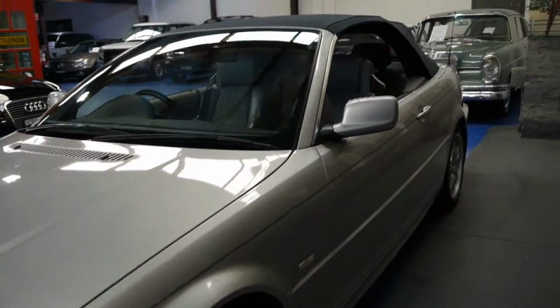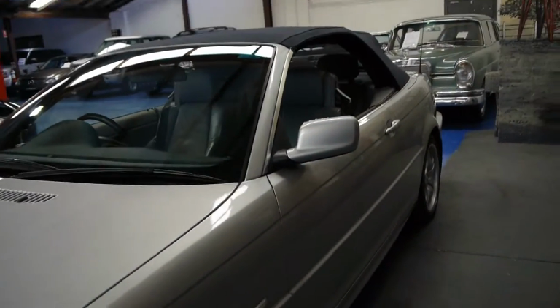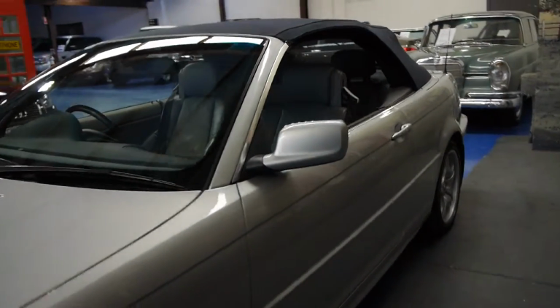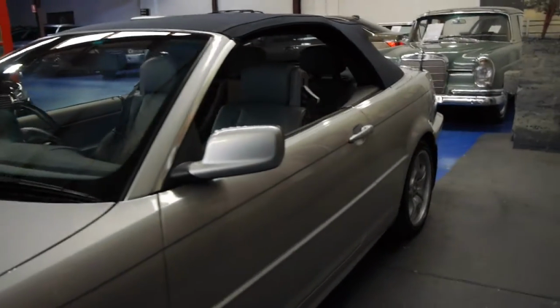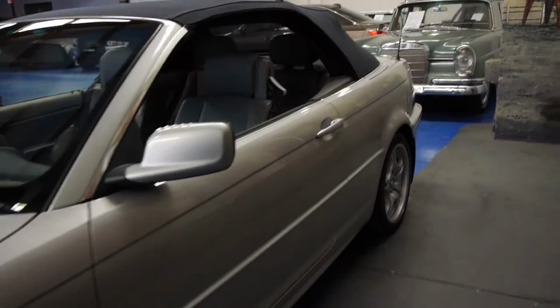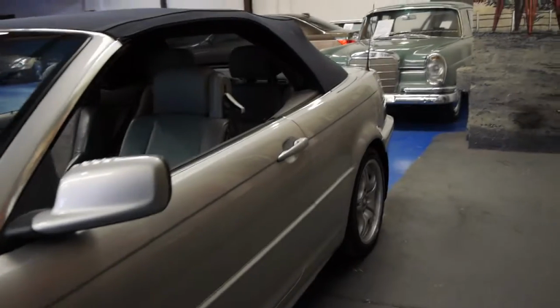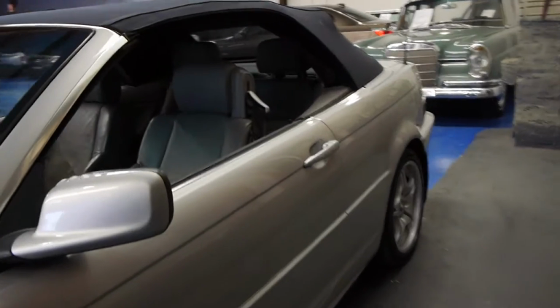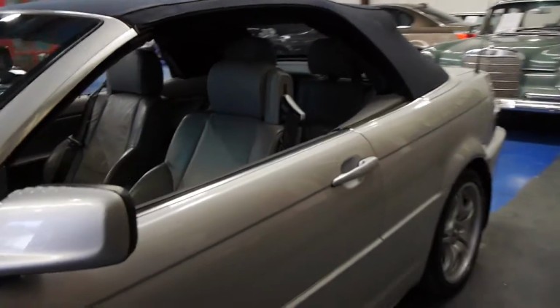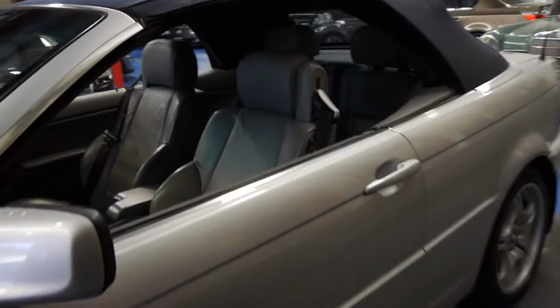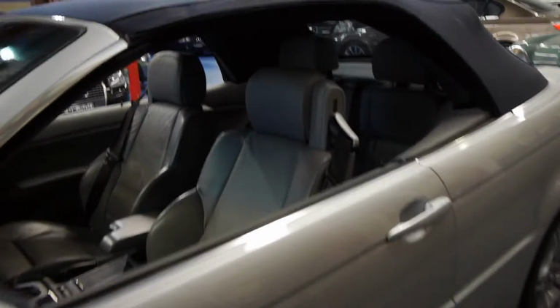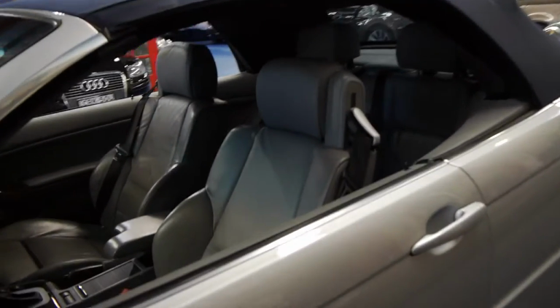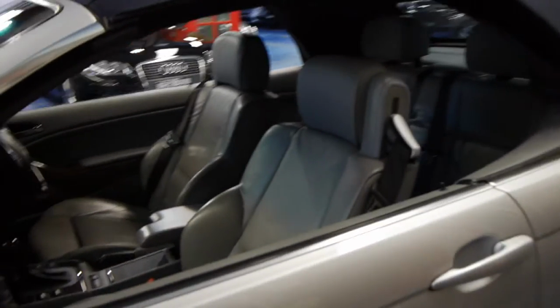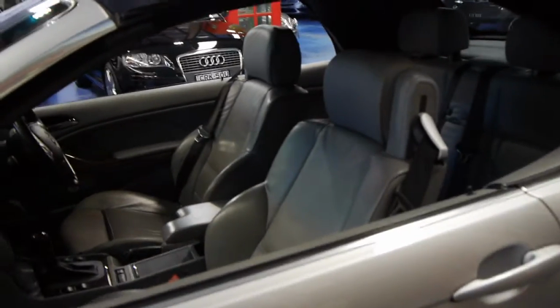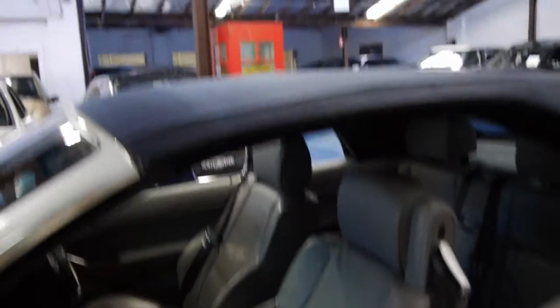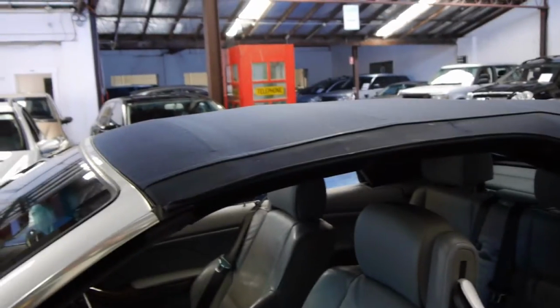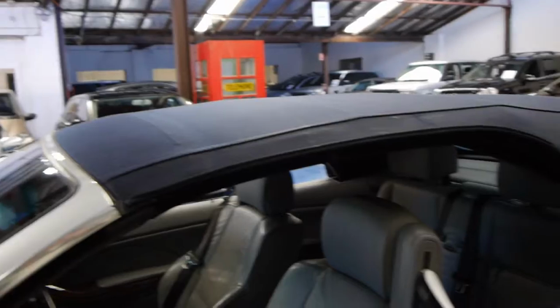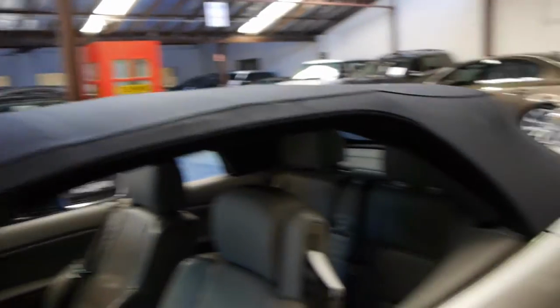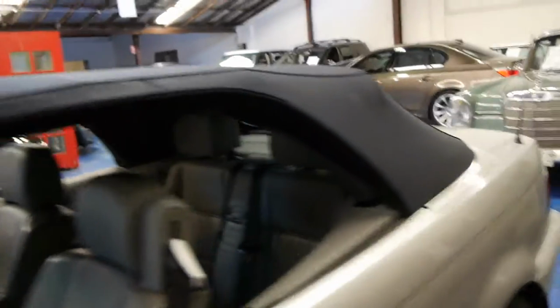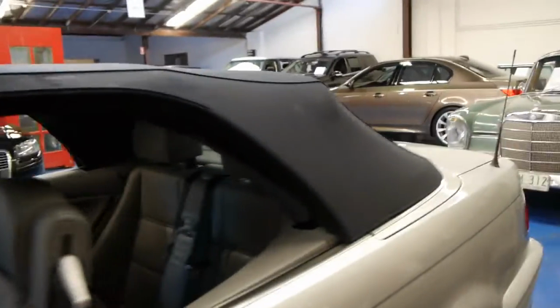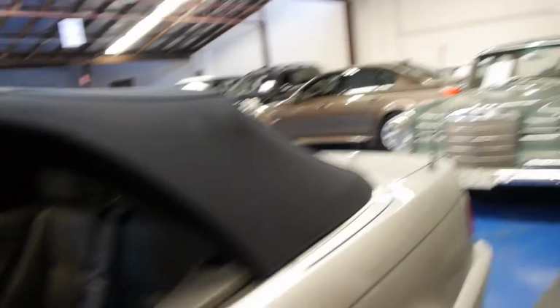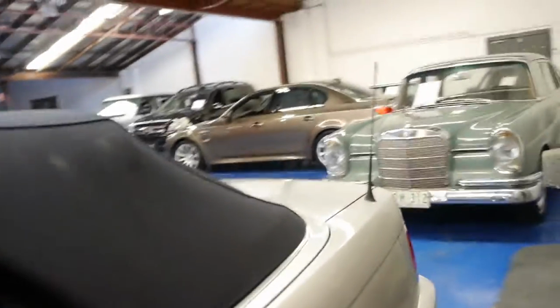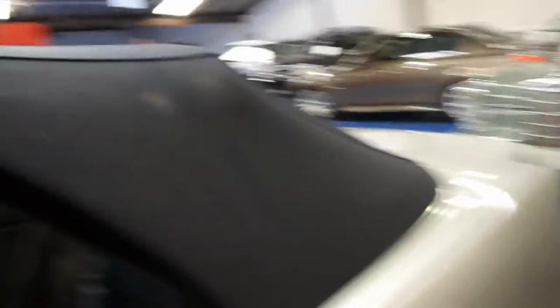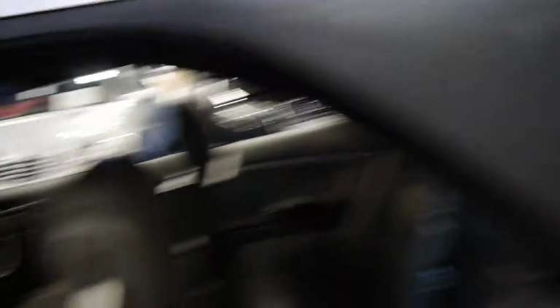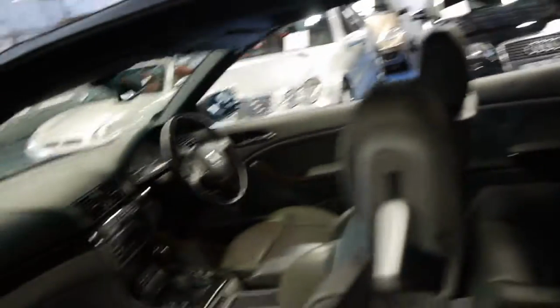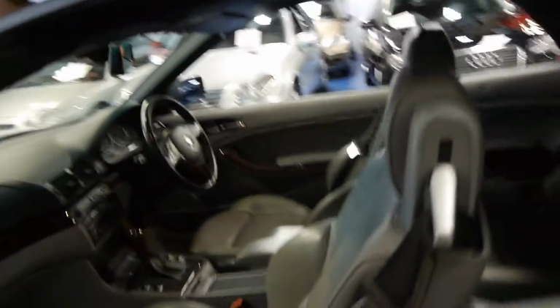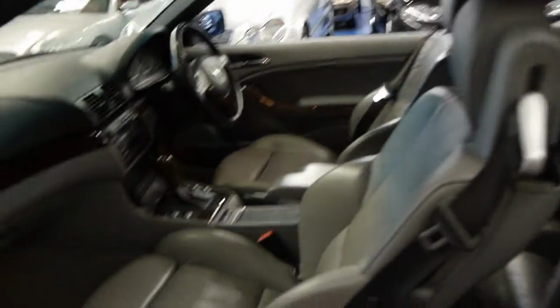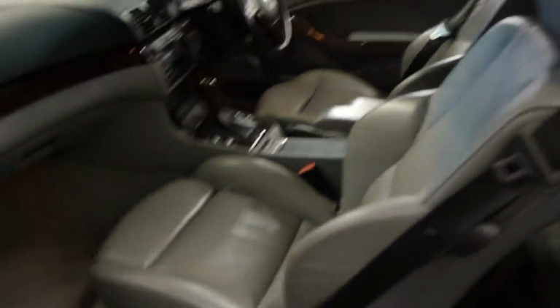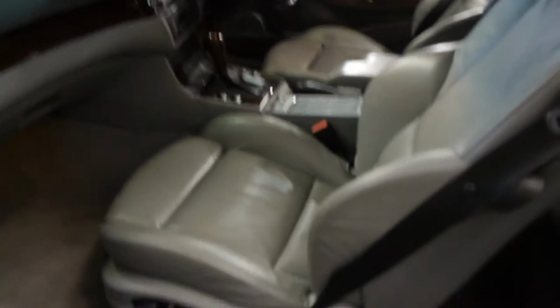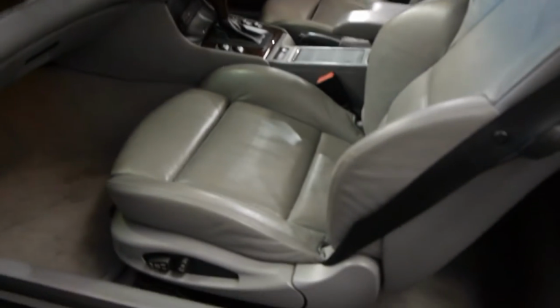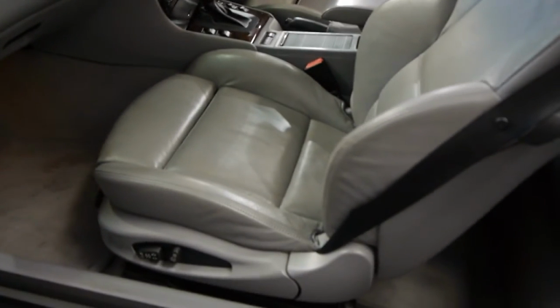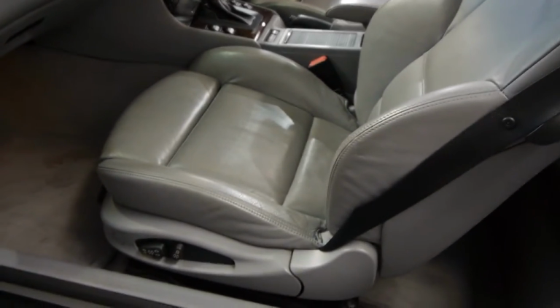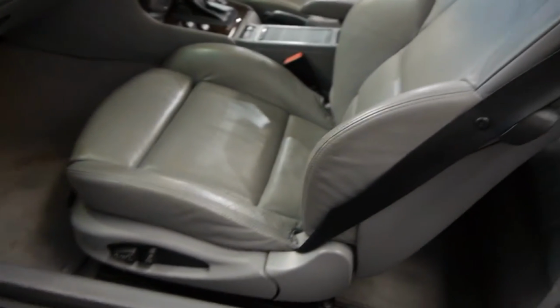It's only travelled just over 100,000 kilometres, silver with that gorgeous light grey interior and what about the navy blue soft top? It is lovely. It's electronically operated and it's in excellent condition, as is the rest of this car.